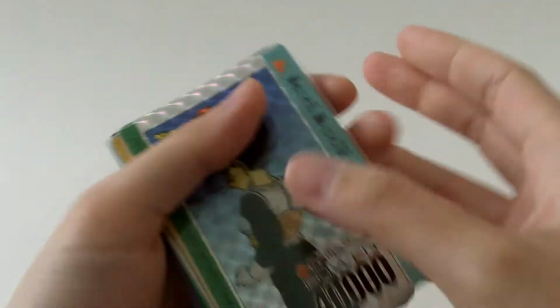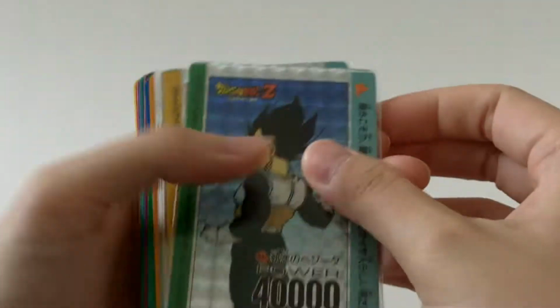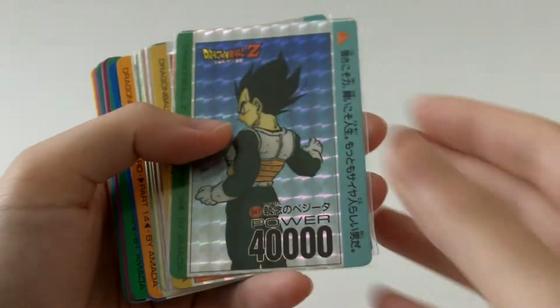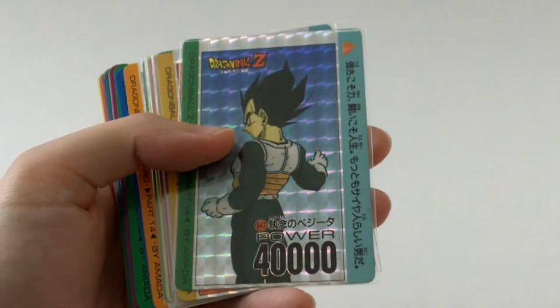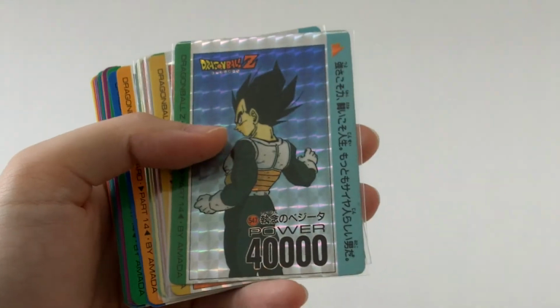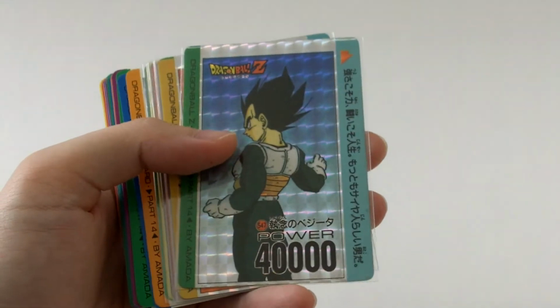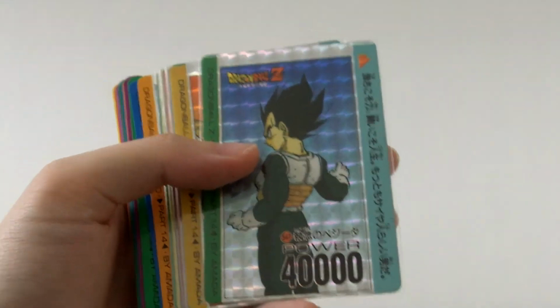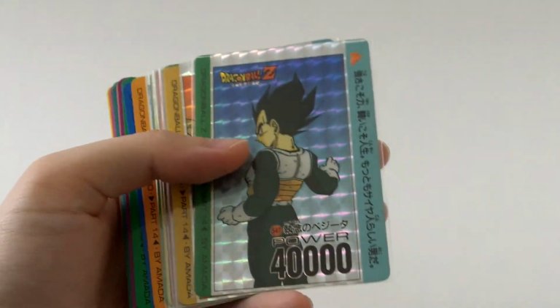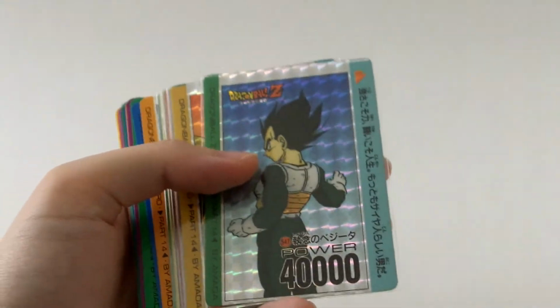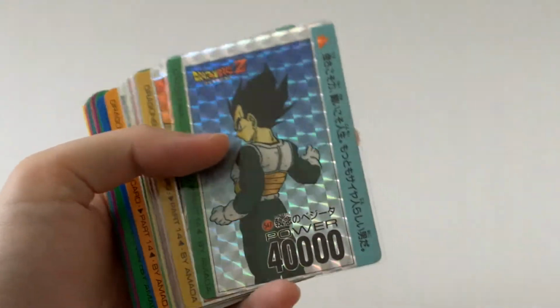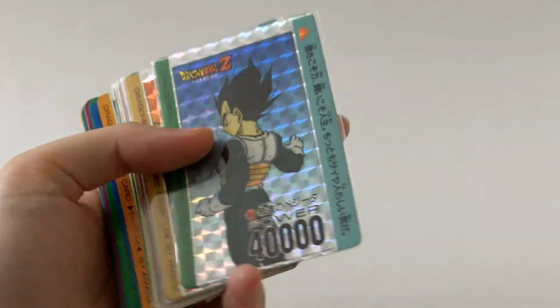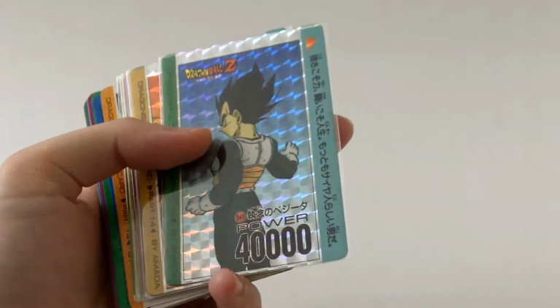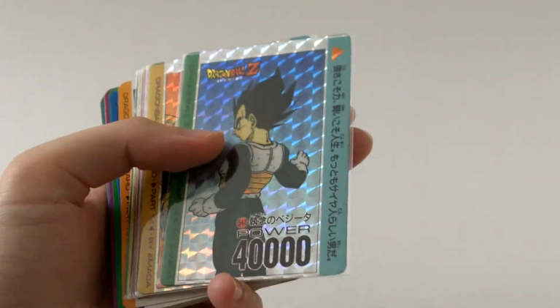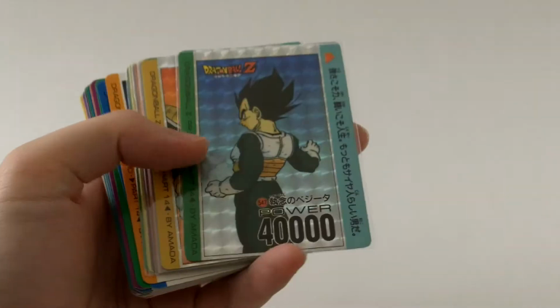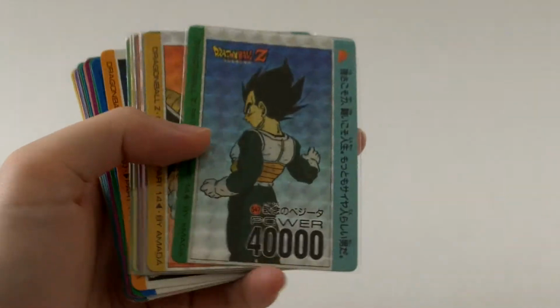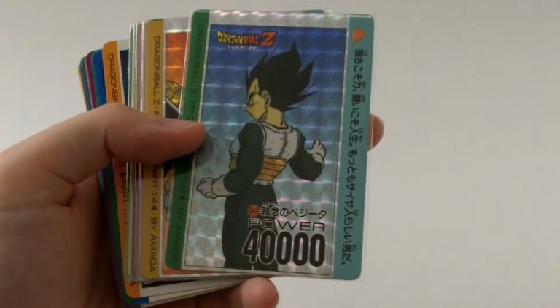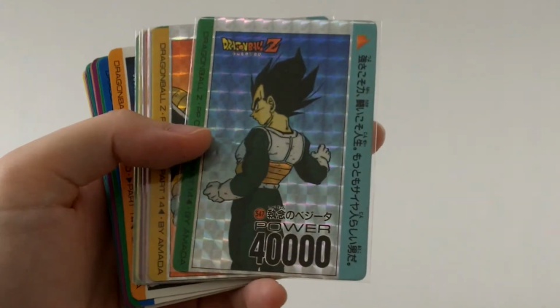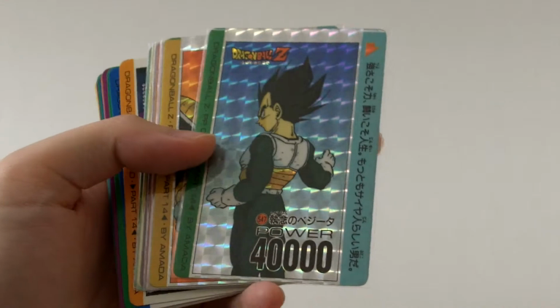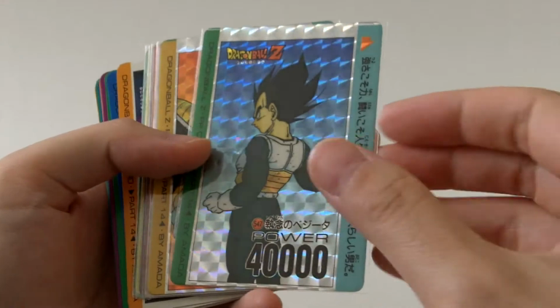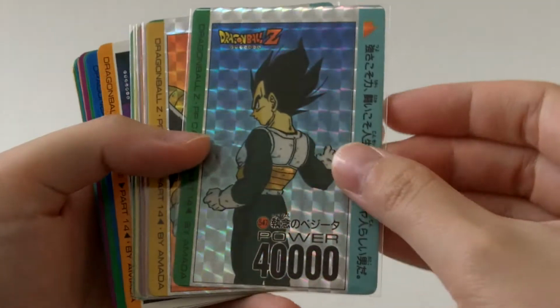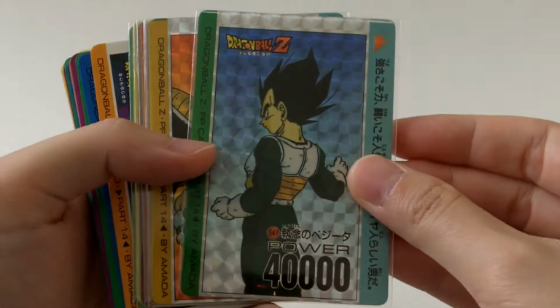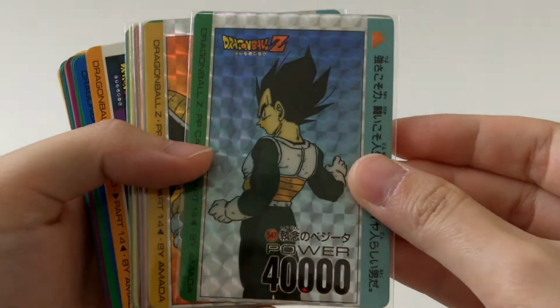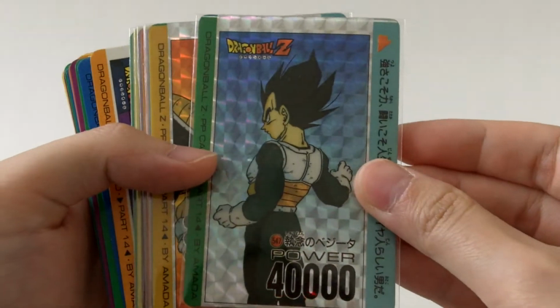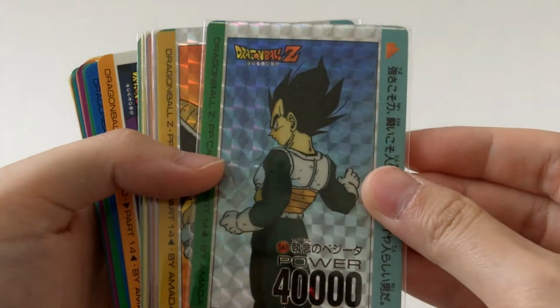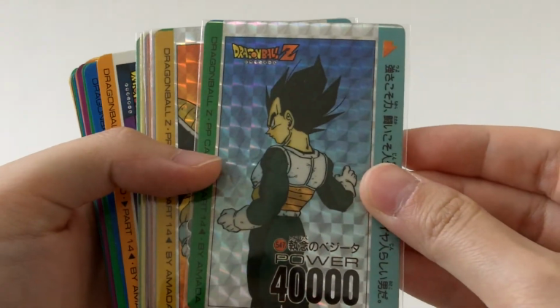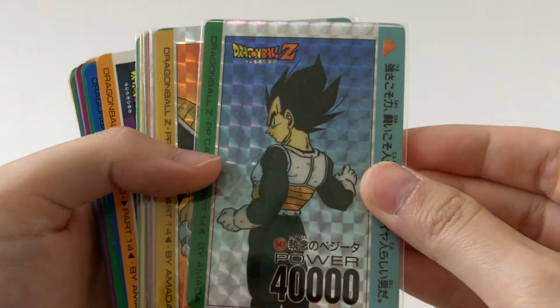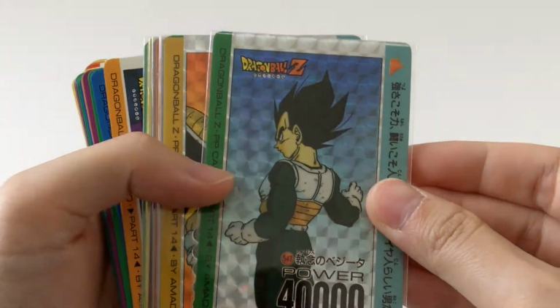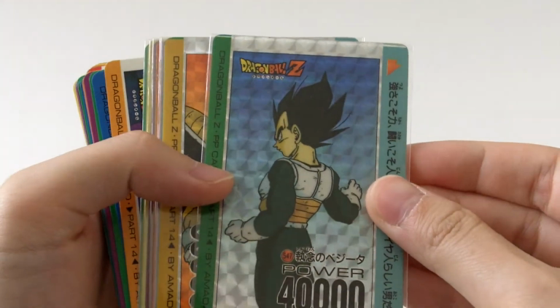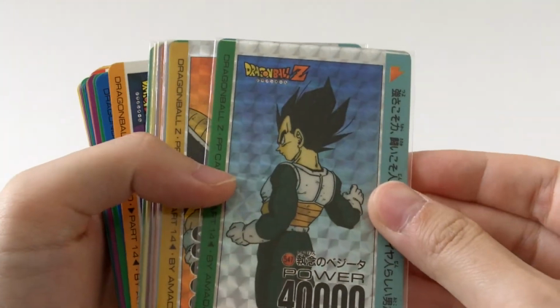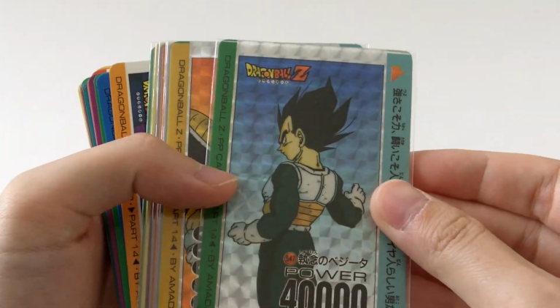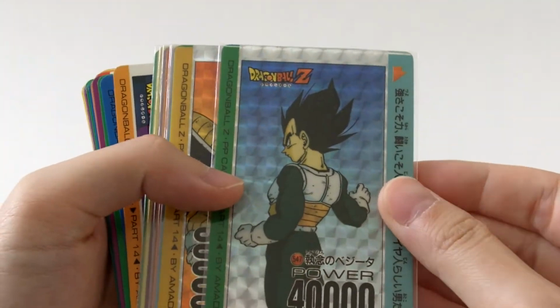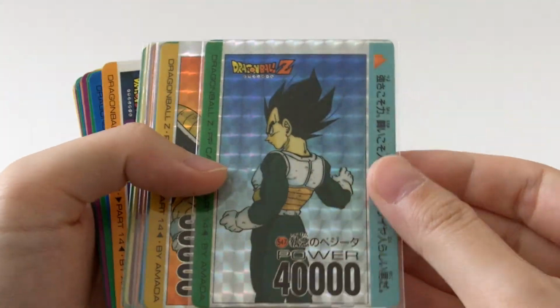So it has six prisms and 36 regular cards, and it starts with card number 547.